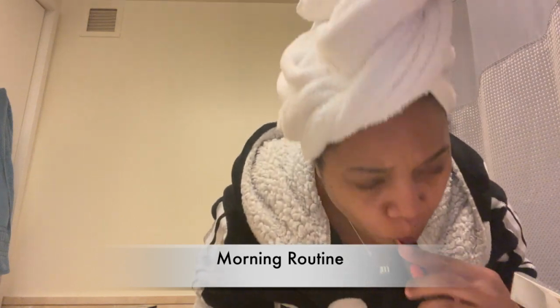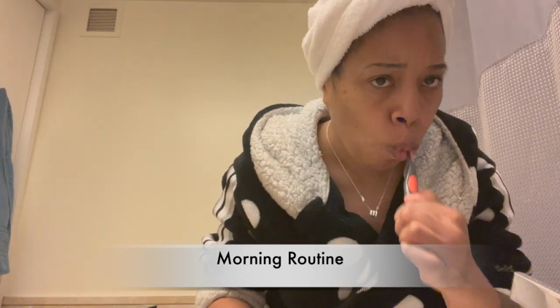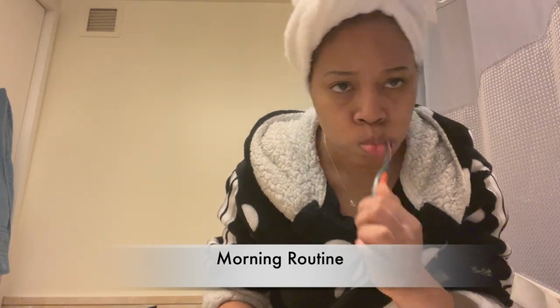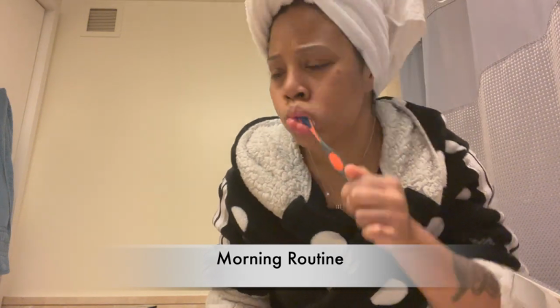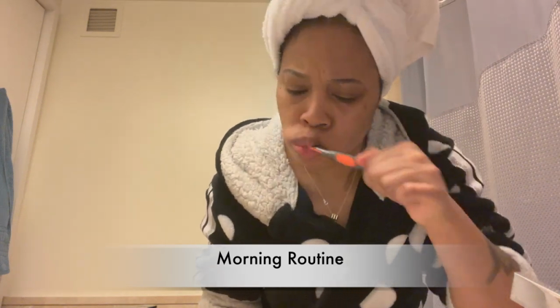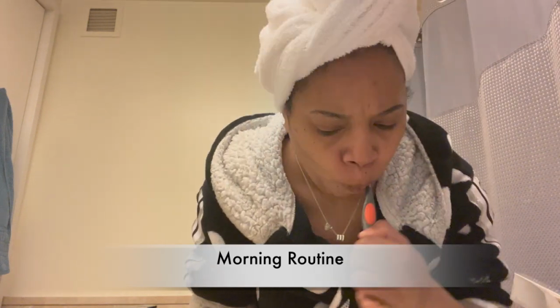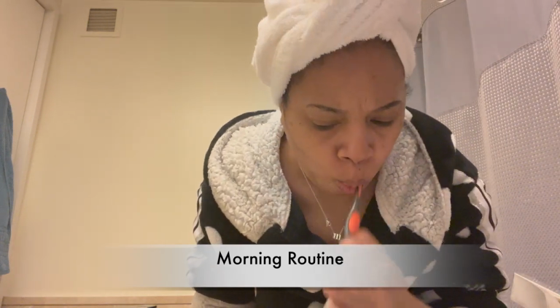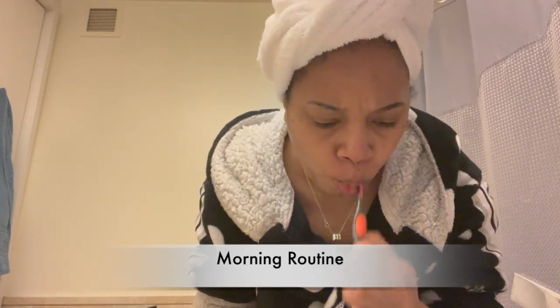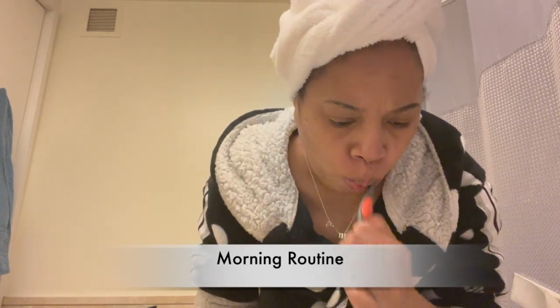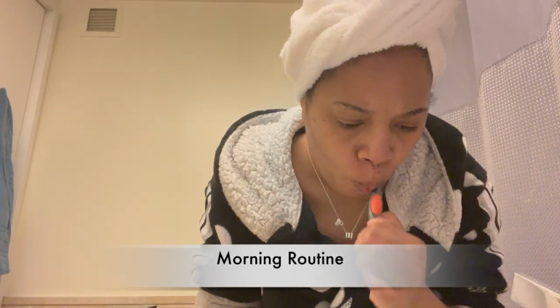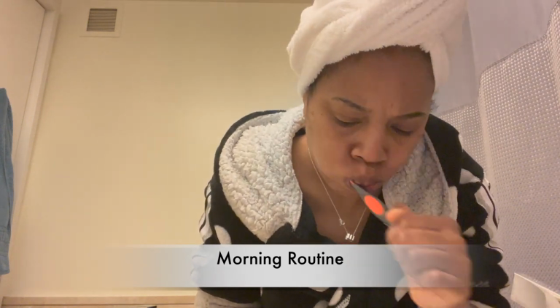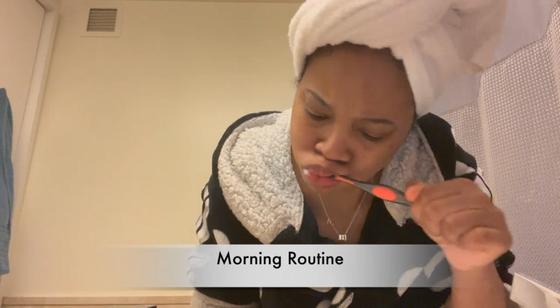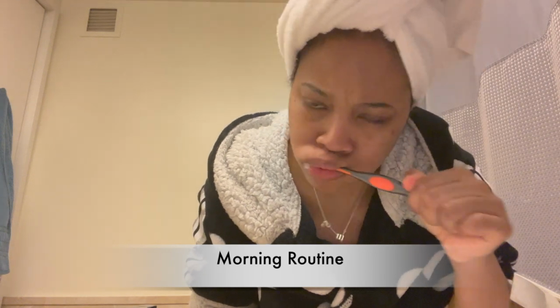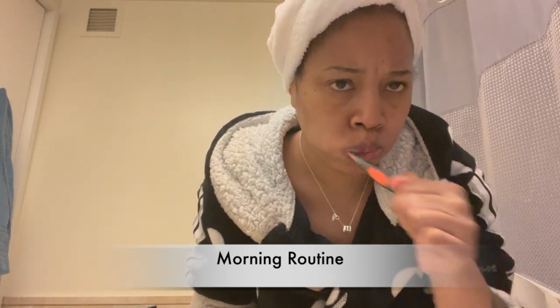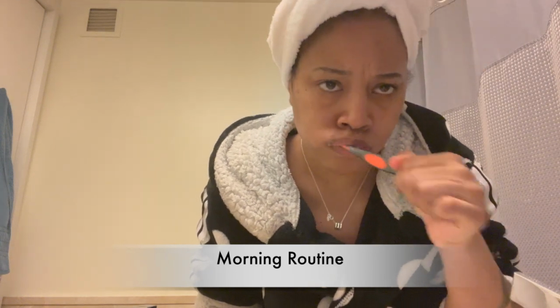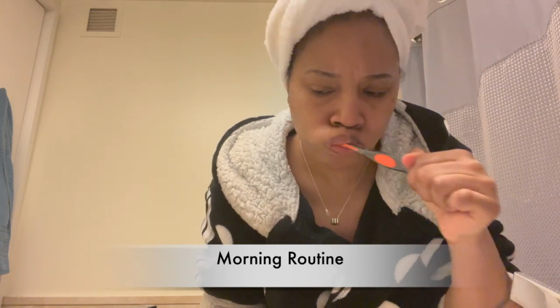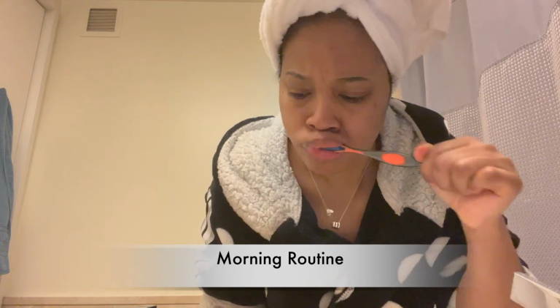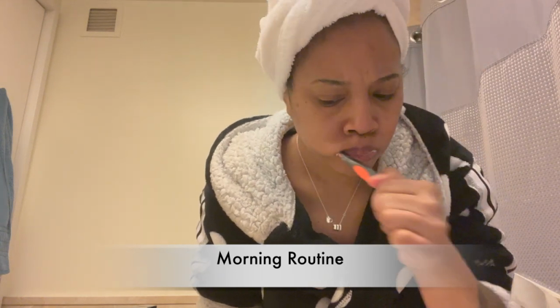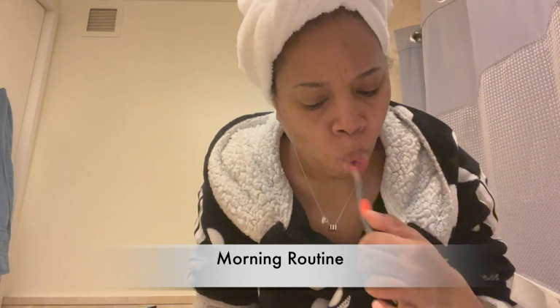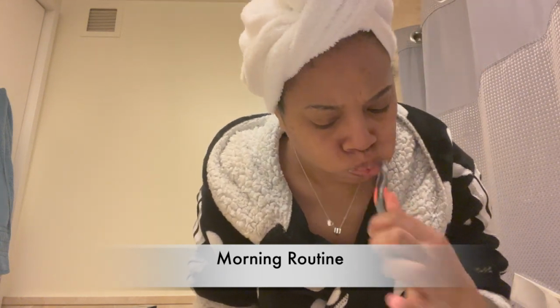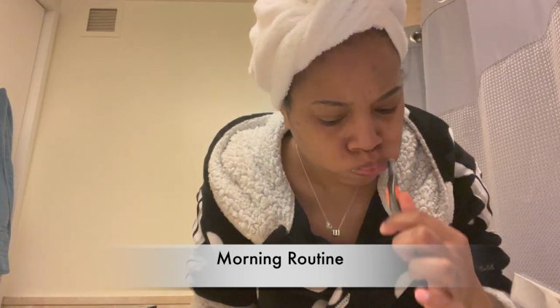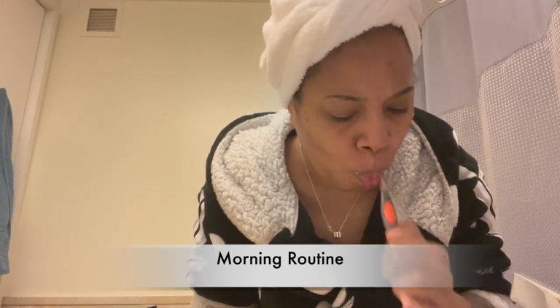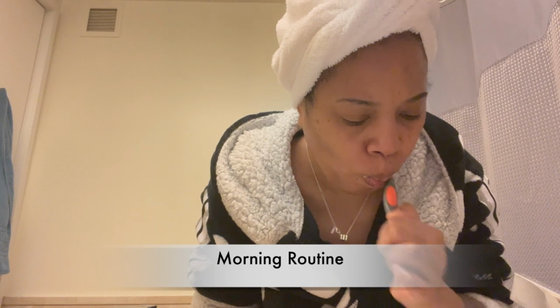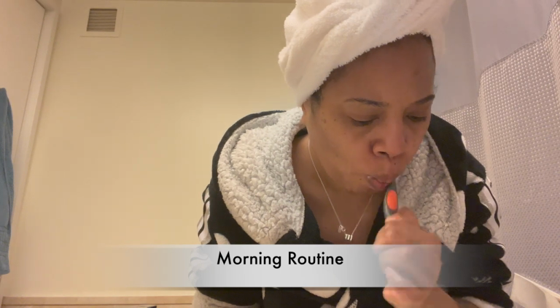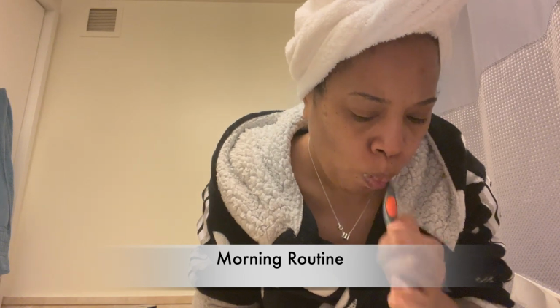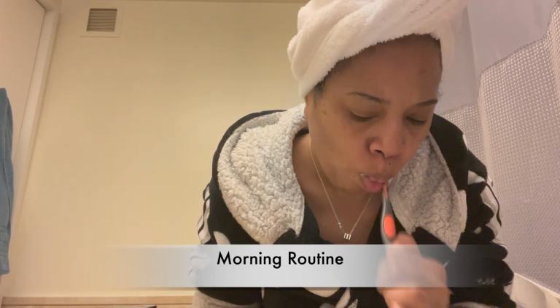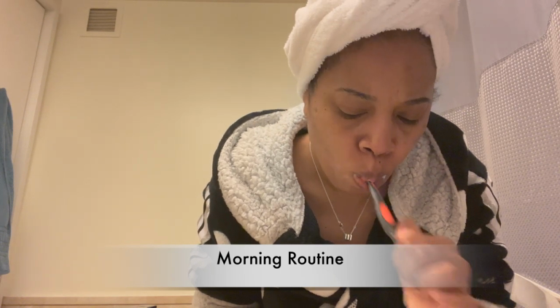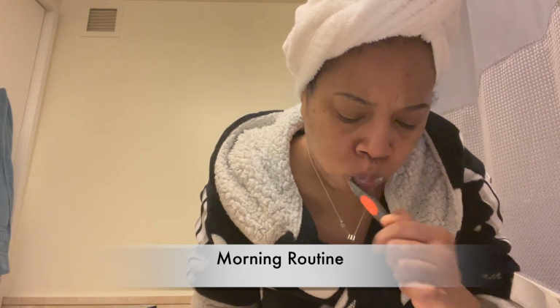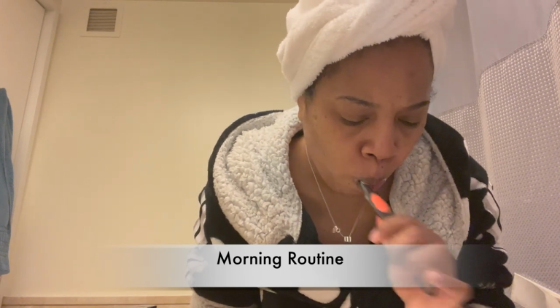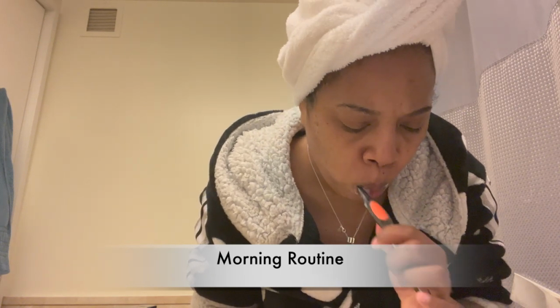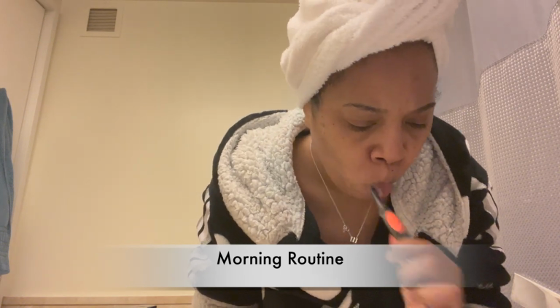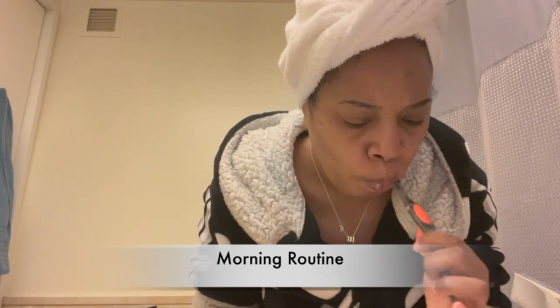Good morning guys, today I'm gonna be doing my morning routine — very simple, very short, very straight to the point because I have things to do this morning. So of course we start with oral hygiene, brush brush brush brush.